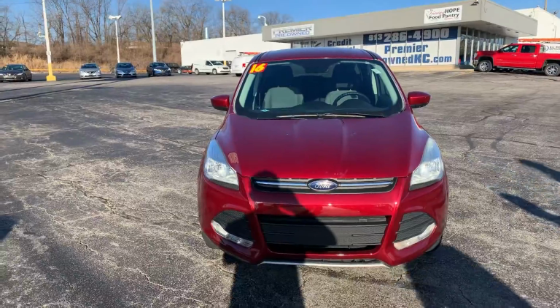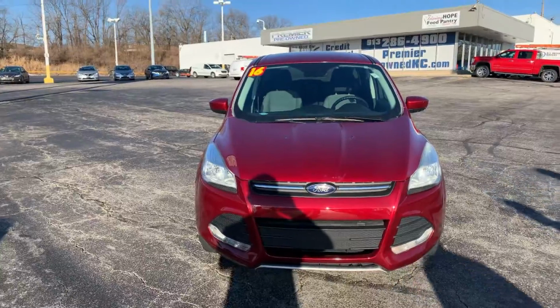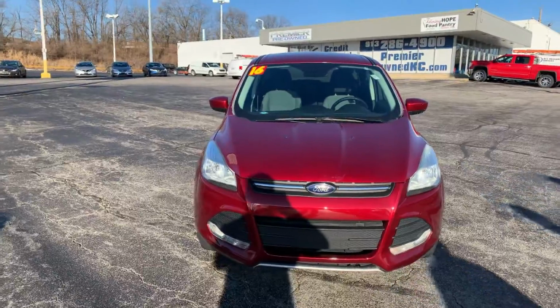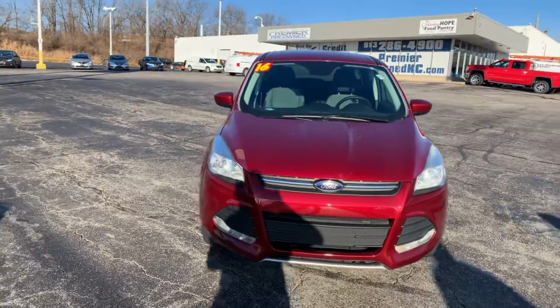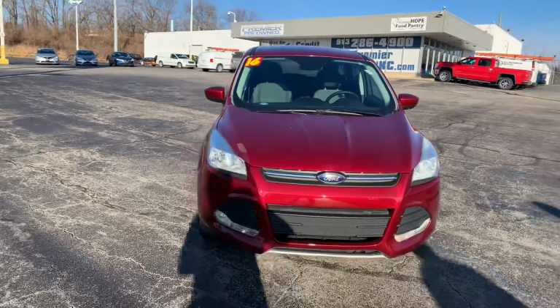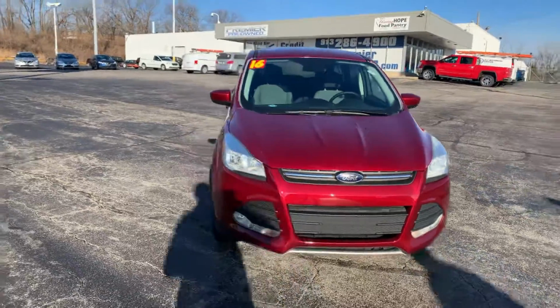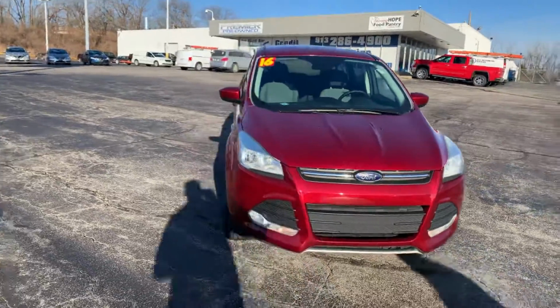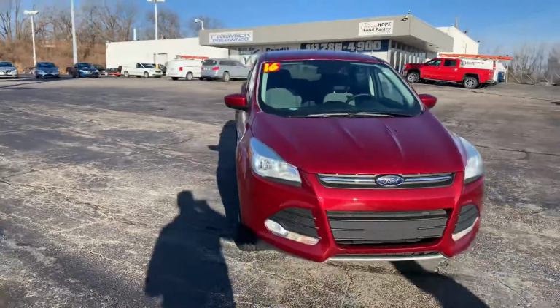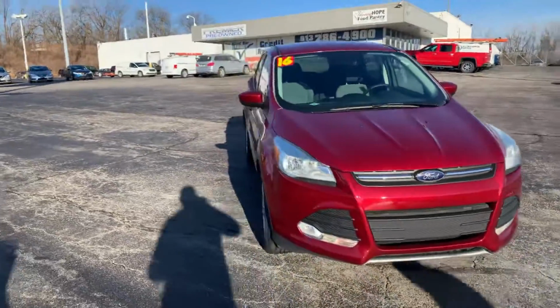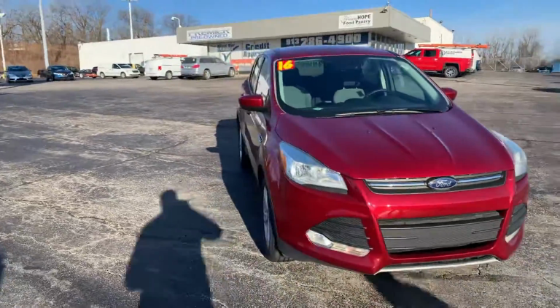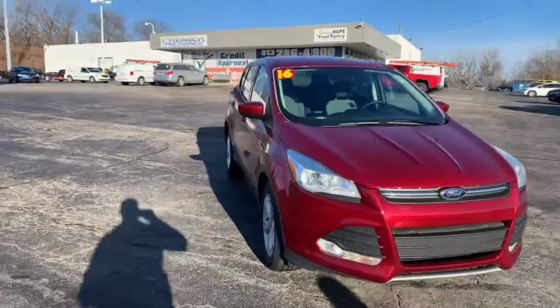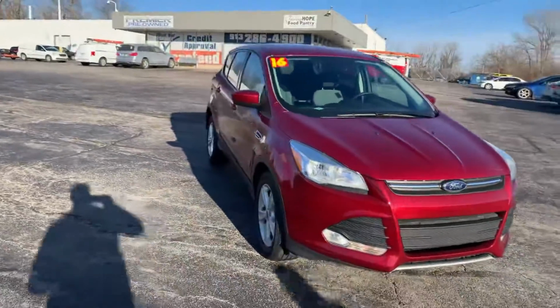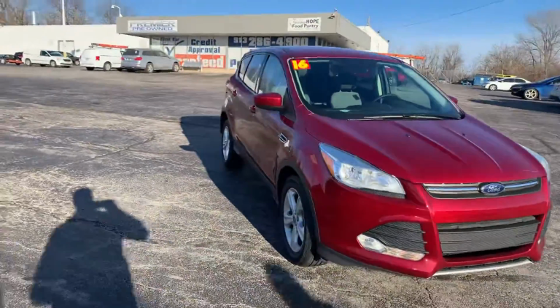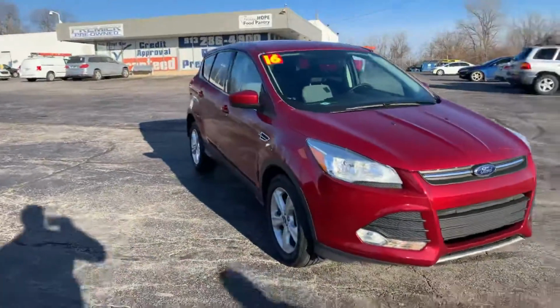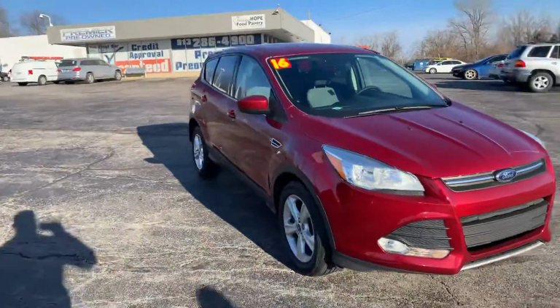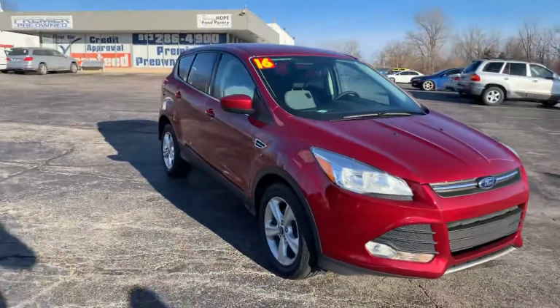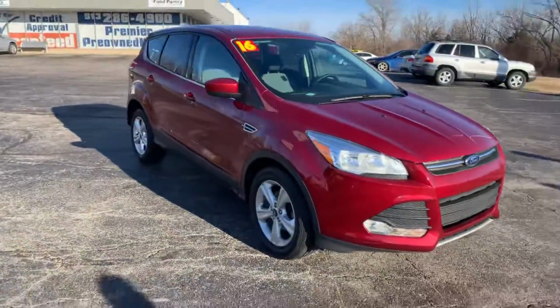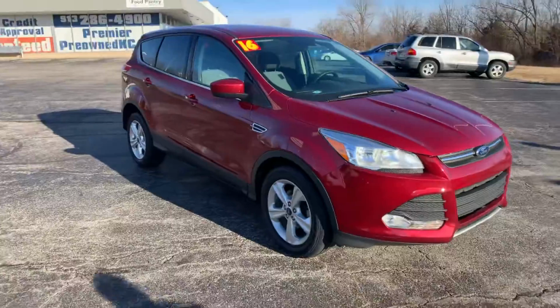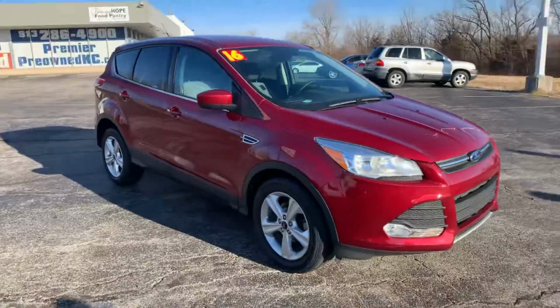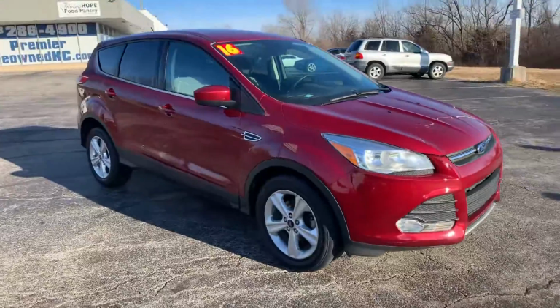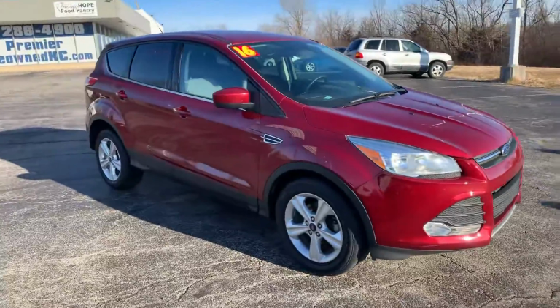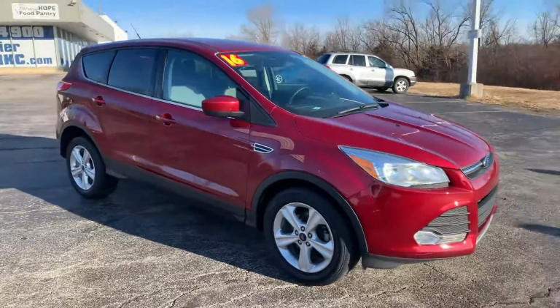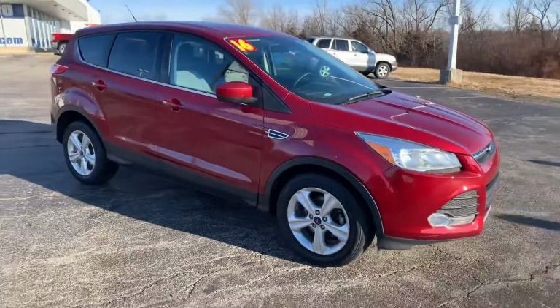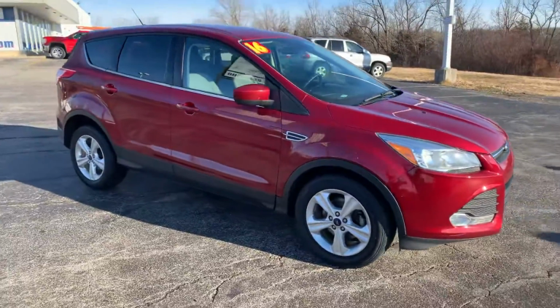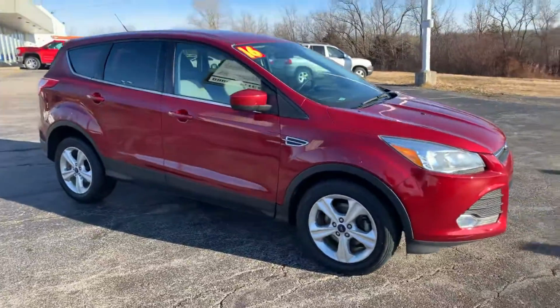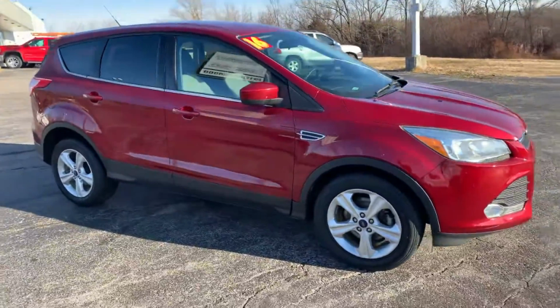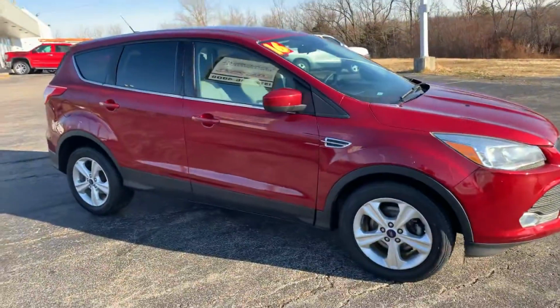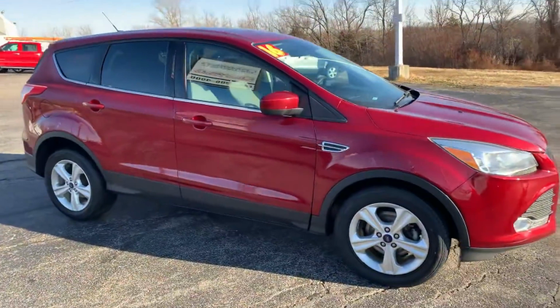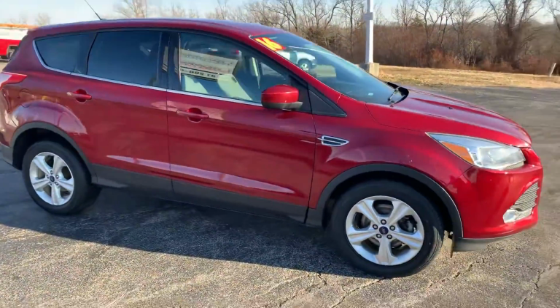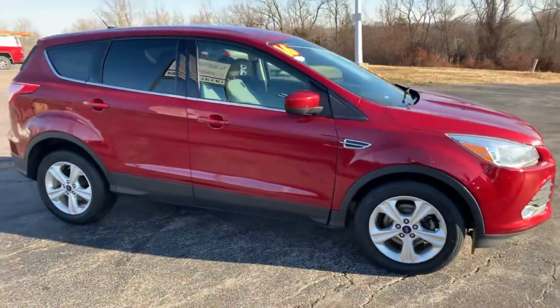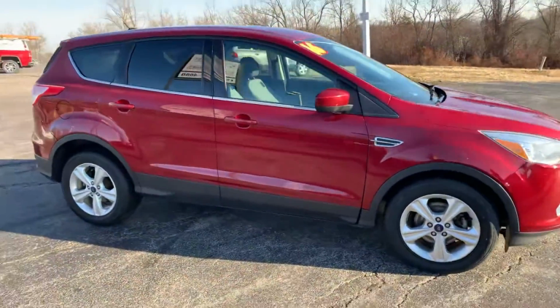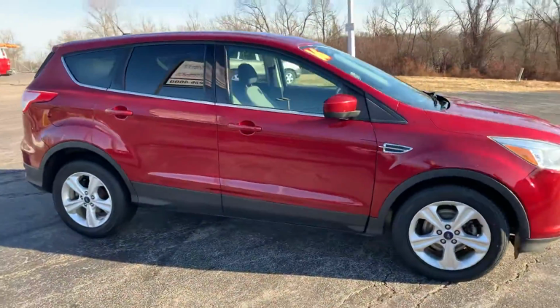Good morning, Kelly. This is Devin over here at Premier Pre-Owned over in Kansas City, Kansas. I just wanted to take a minute today to show off my 2016 Ford Escape.